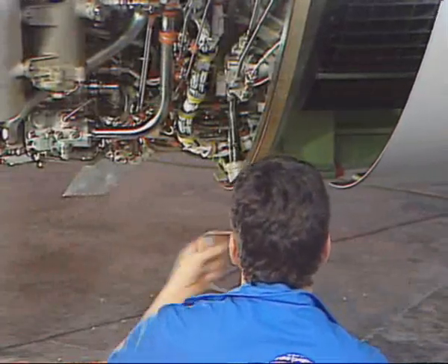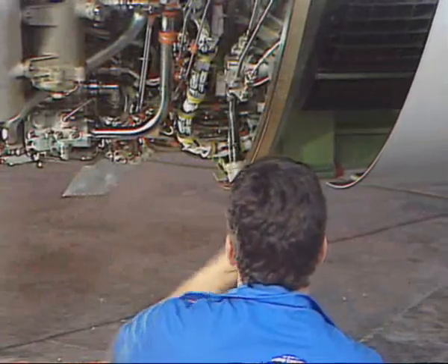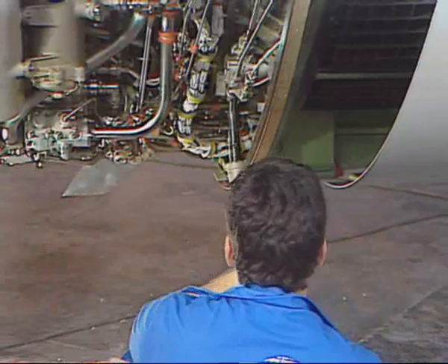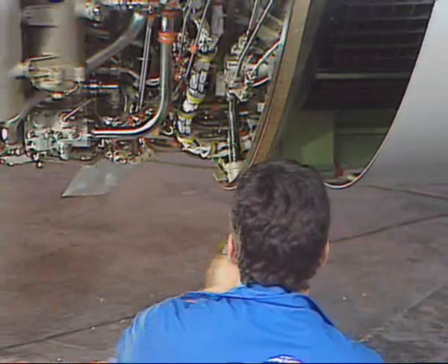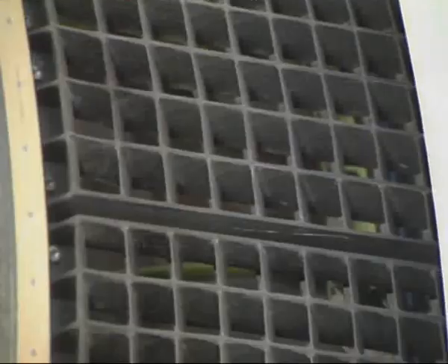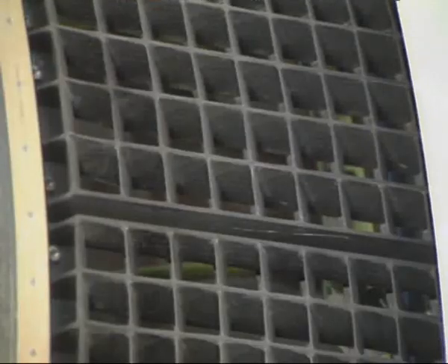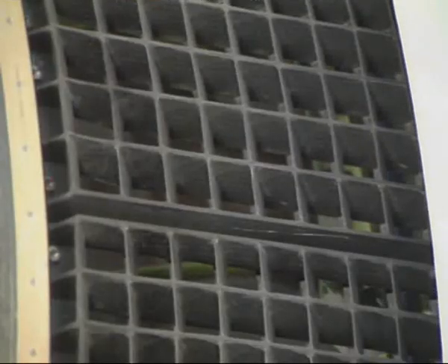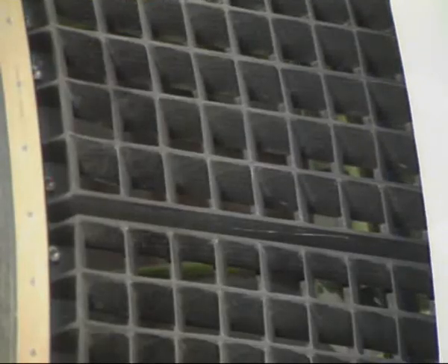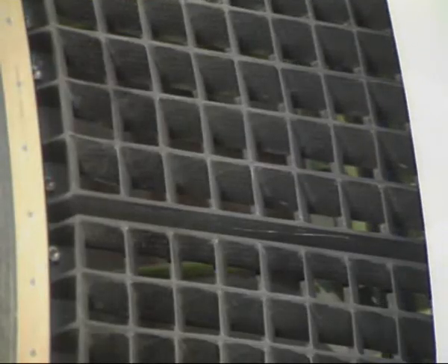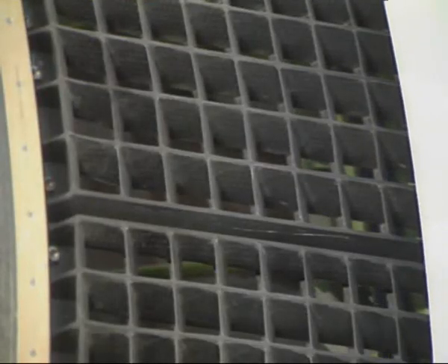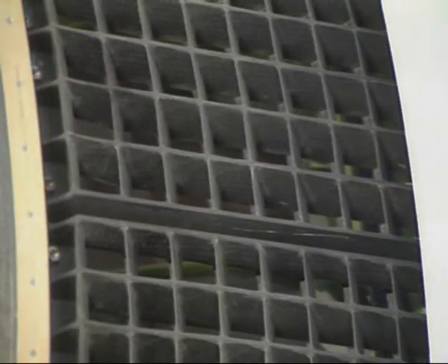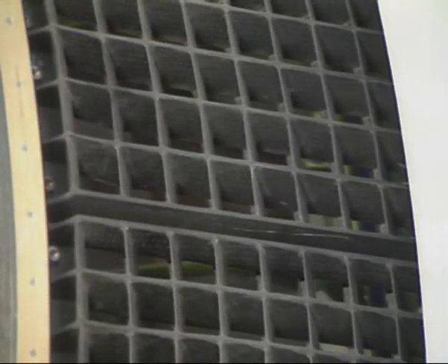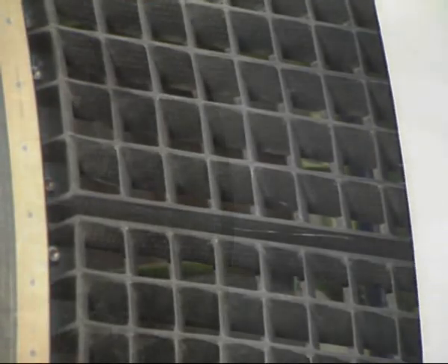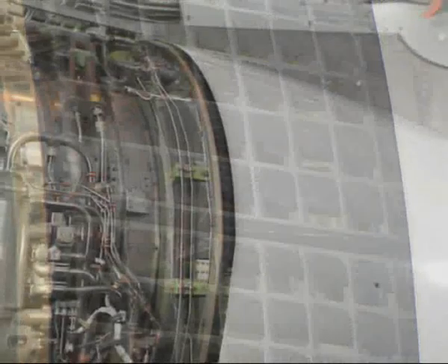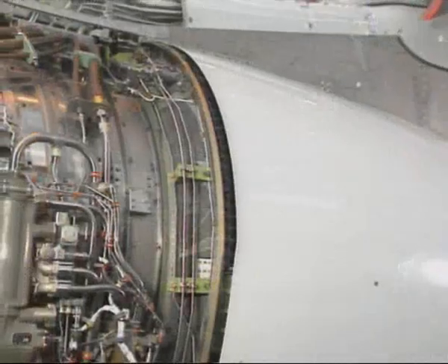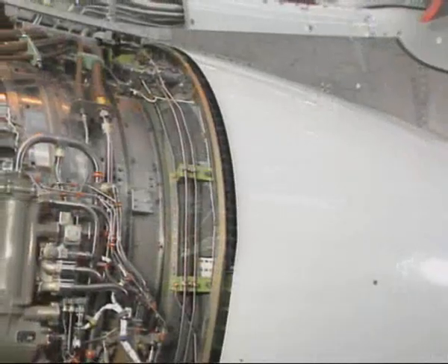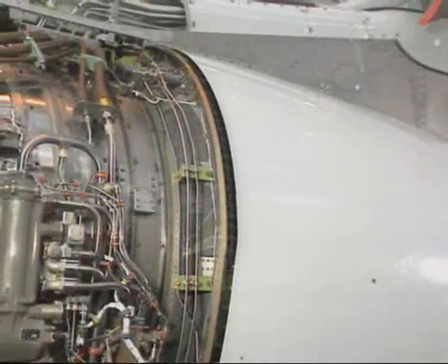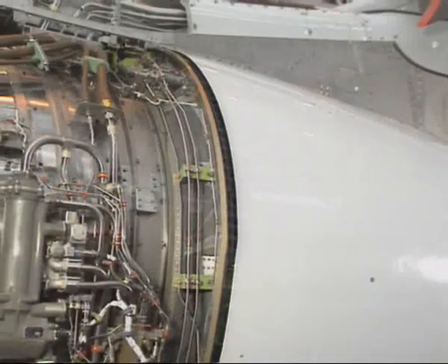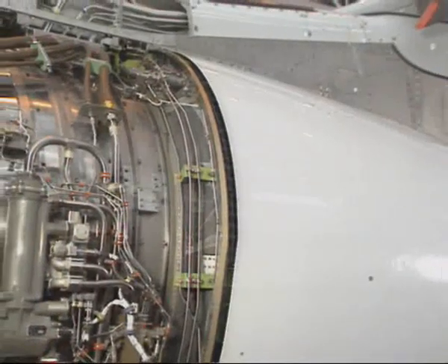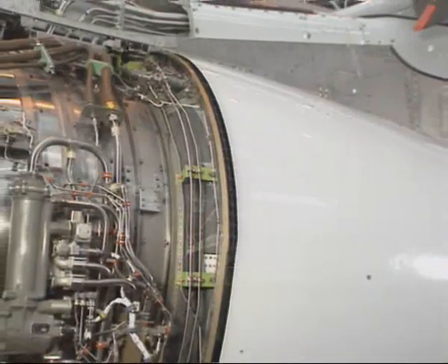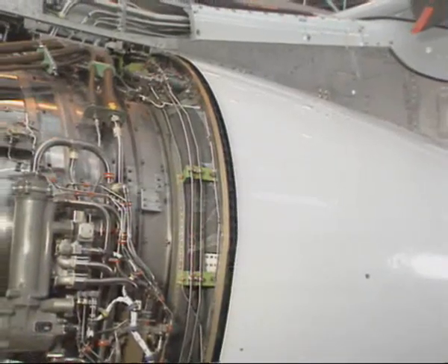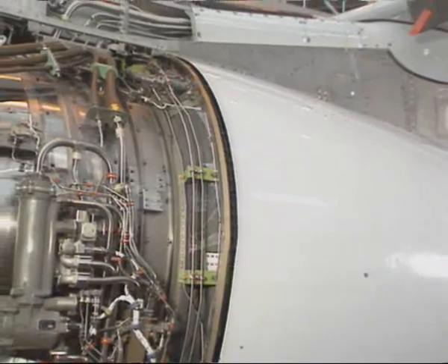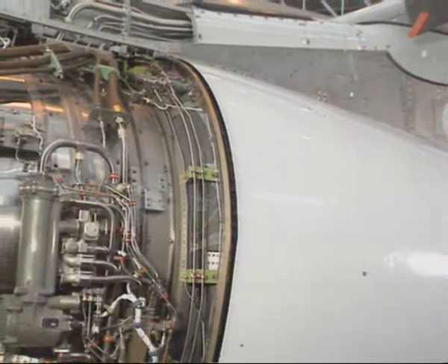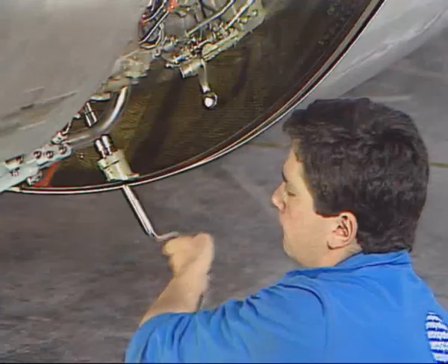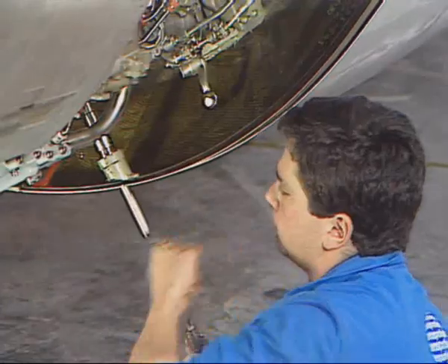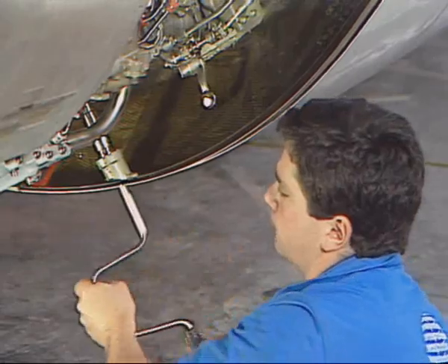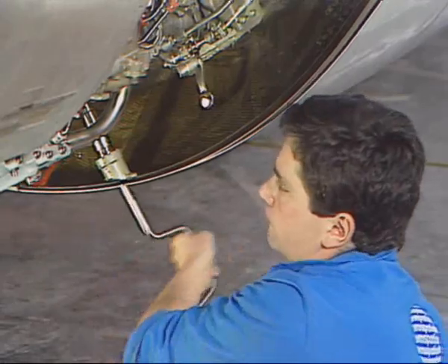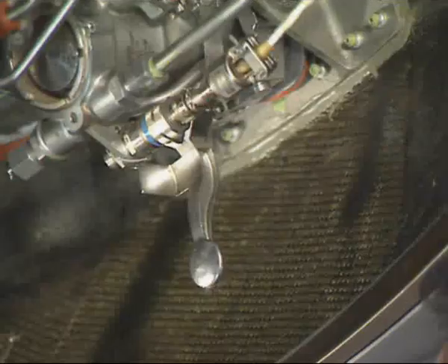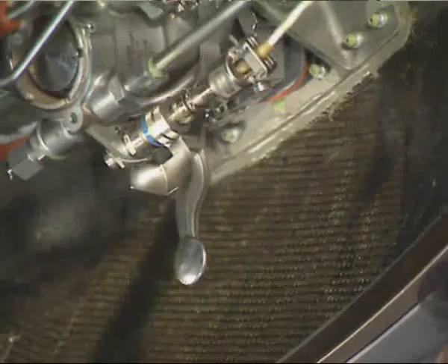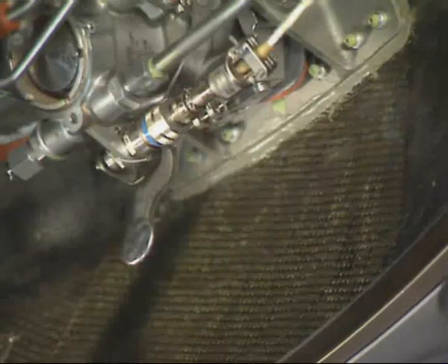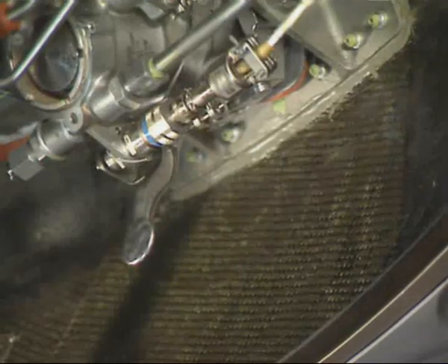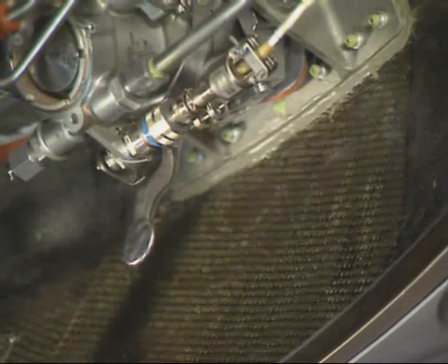To stow the translating sleeves, reverse the procedure. When the translating sleeves reach the fully stowed position, the lock lever on the lower actuator automatically engages.